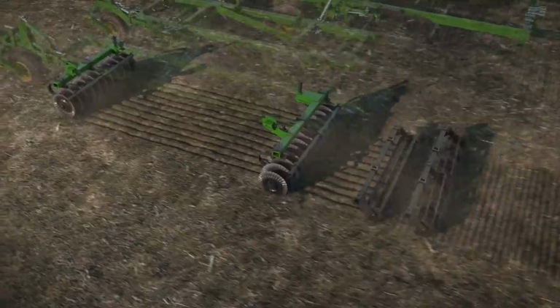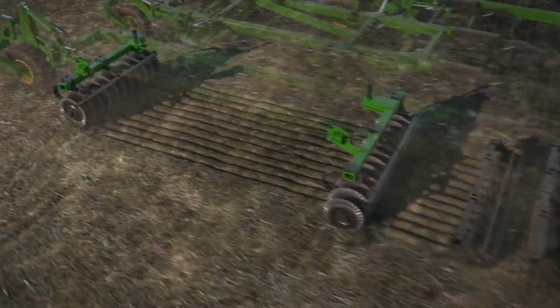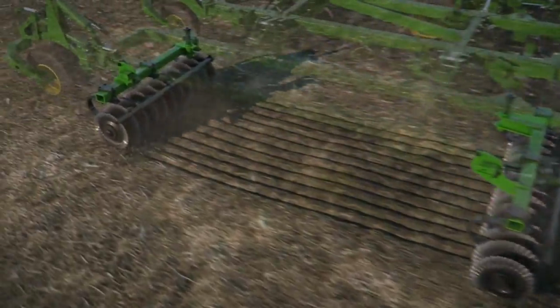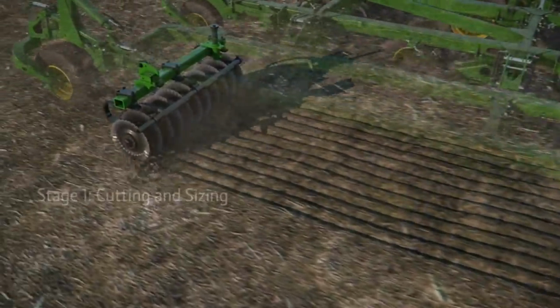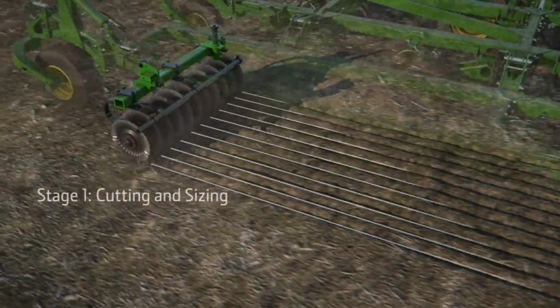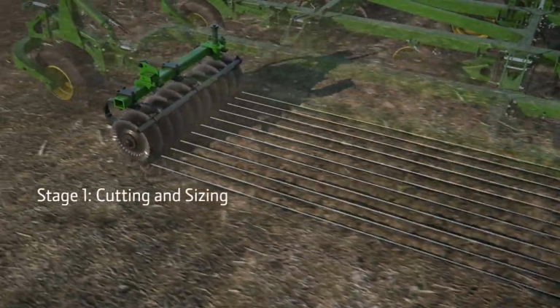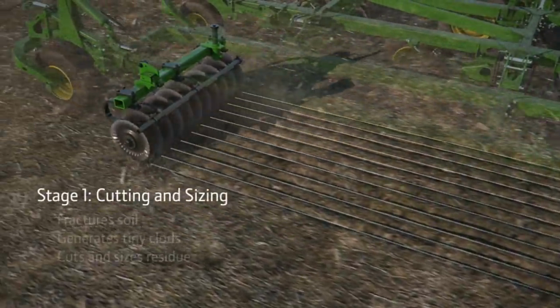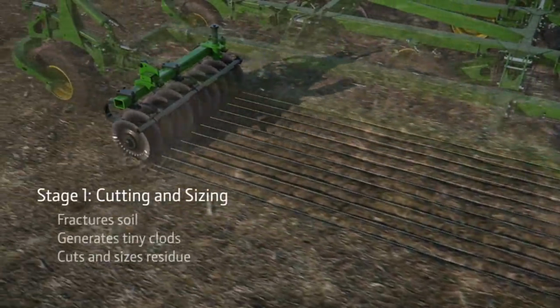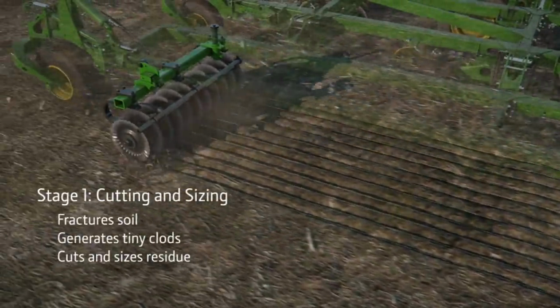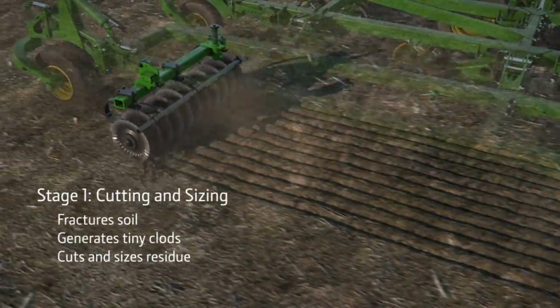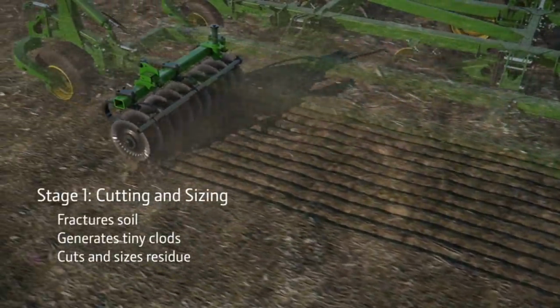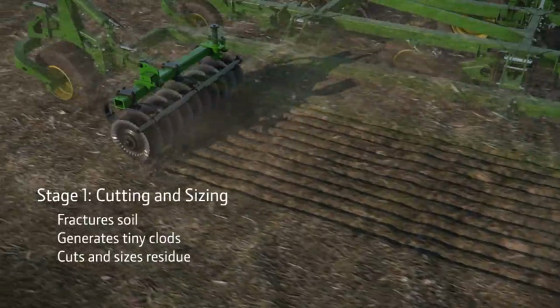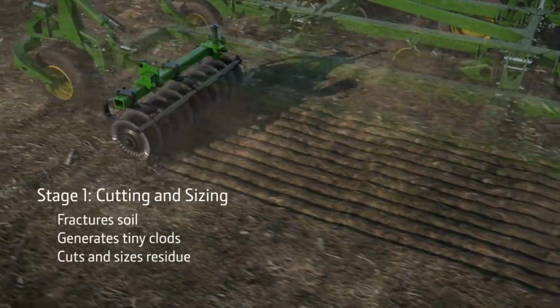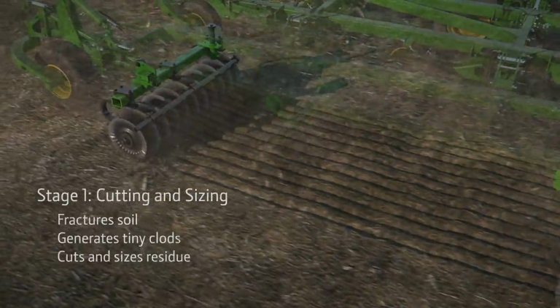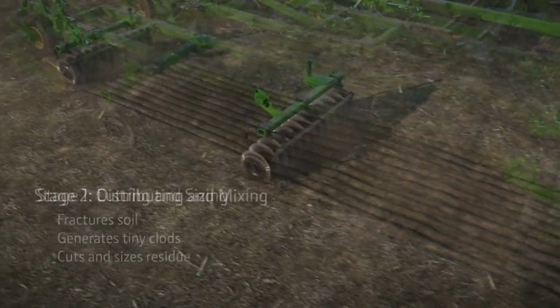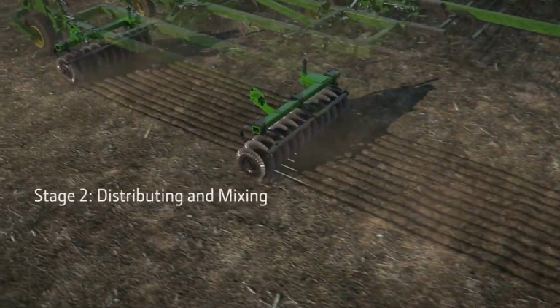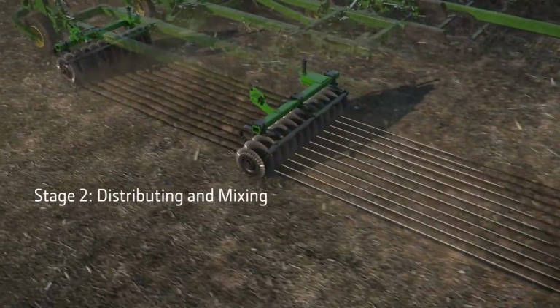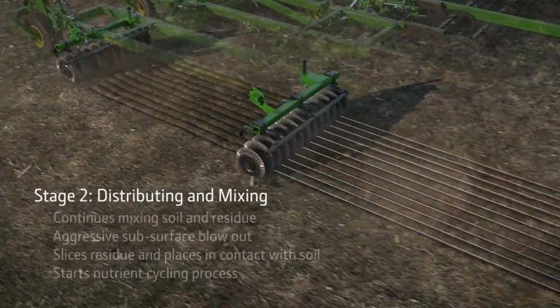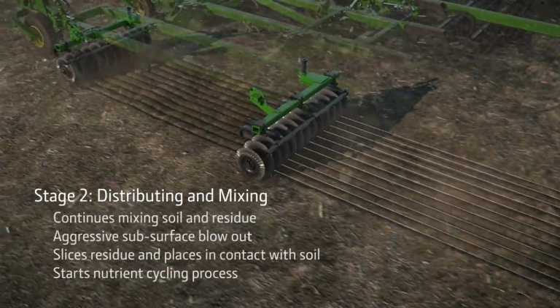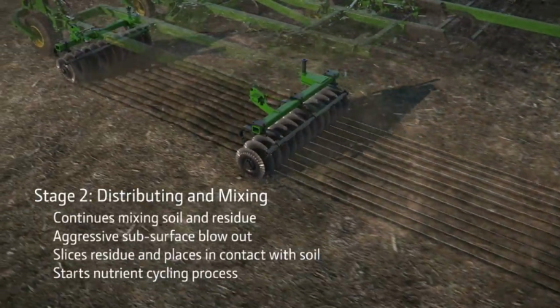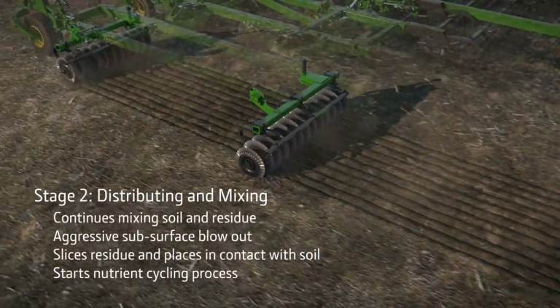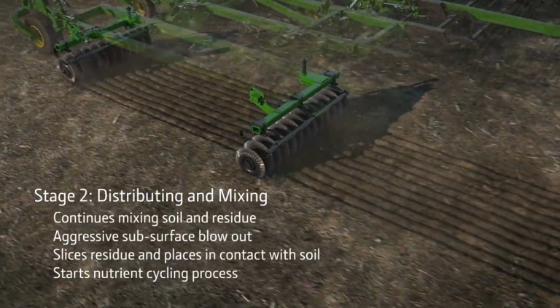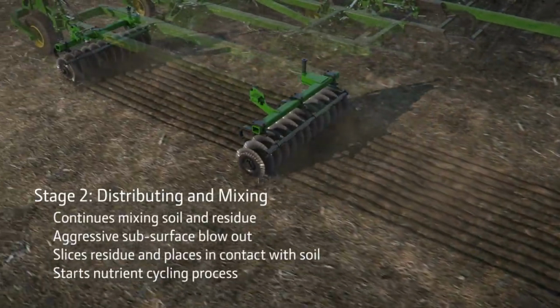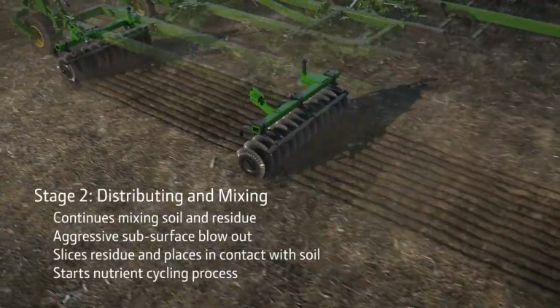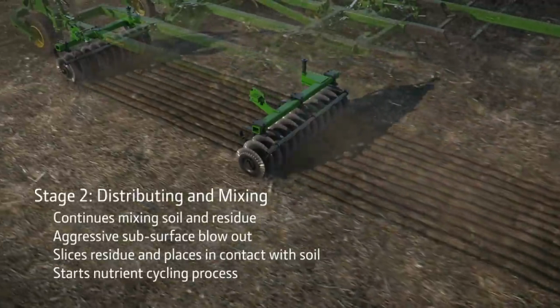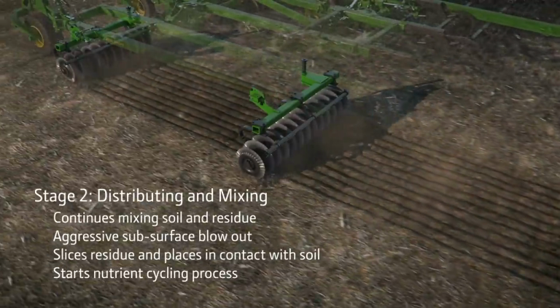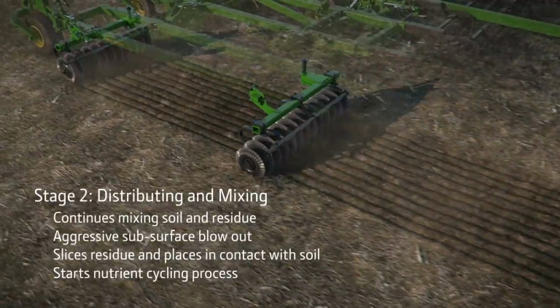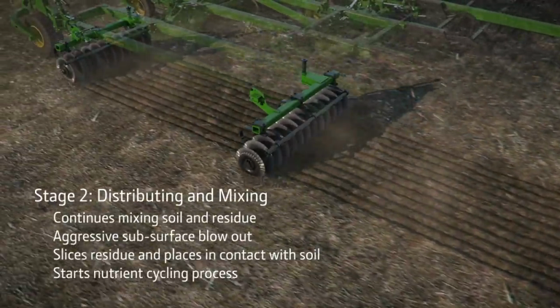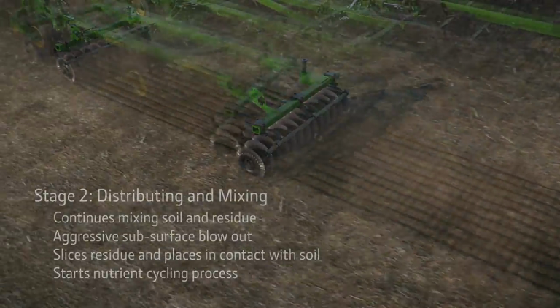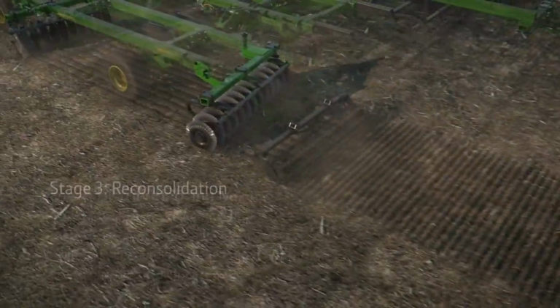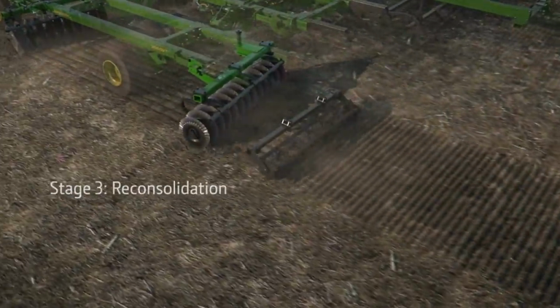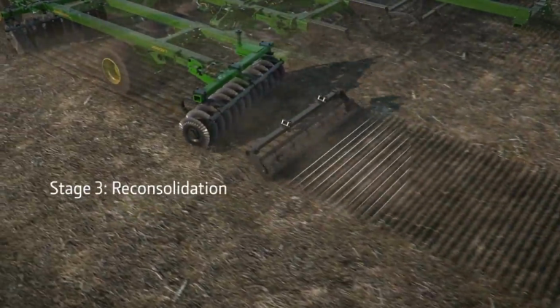The 2660BT works in four stages to create the consistent field you're looking for. Across all soil types, in the spring or fall, this tool is versatile enough to adjust to your field prep needs.